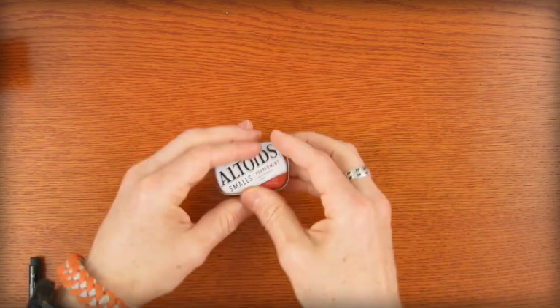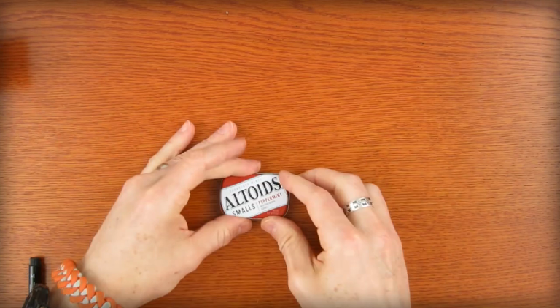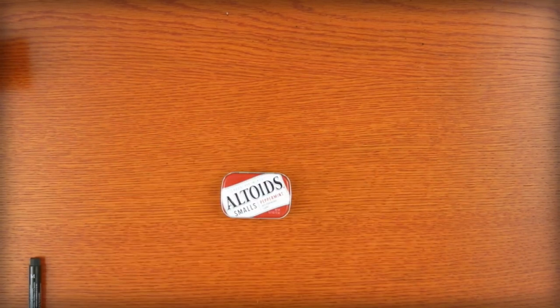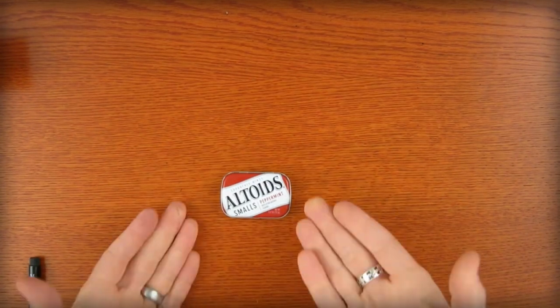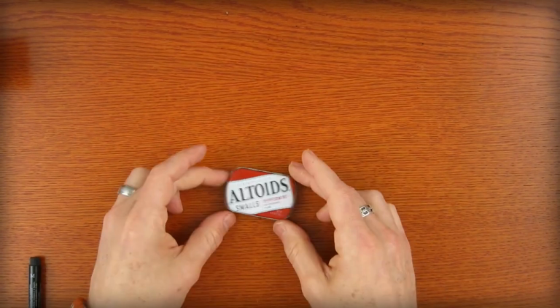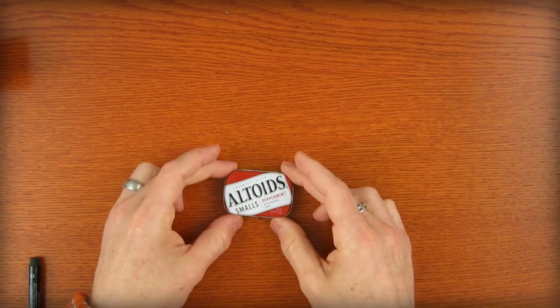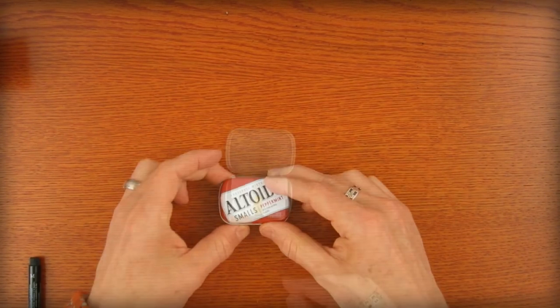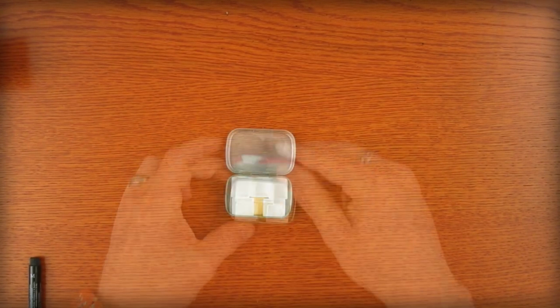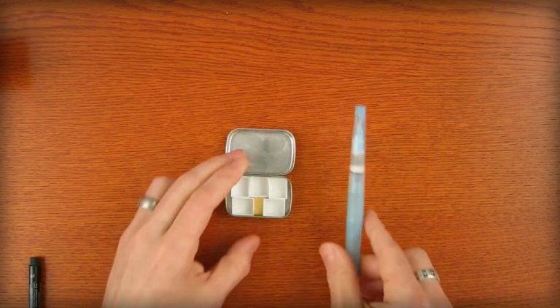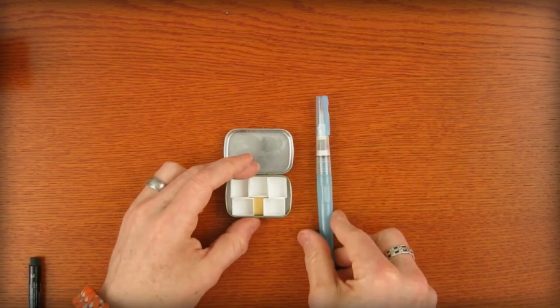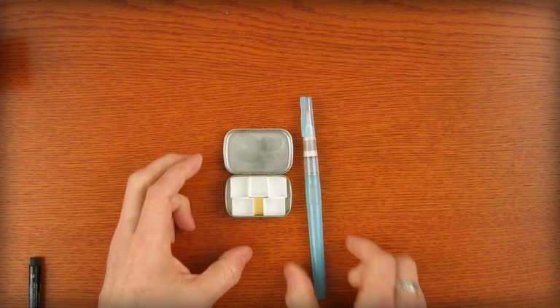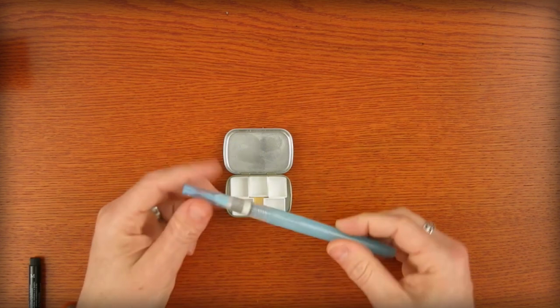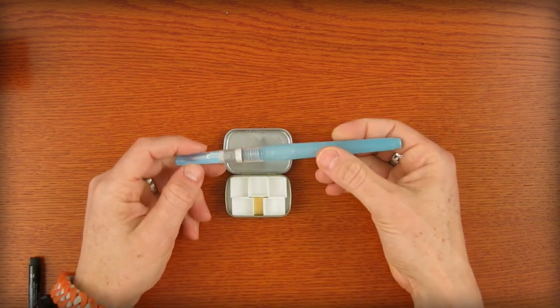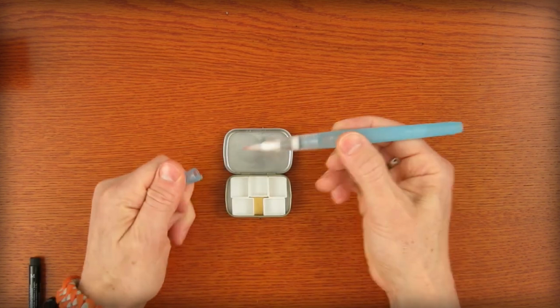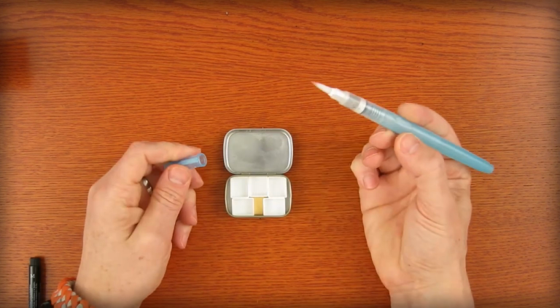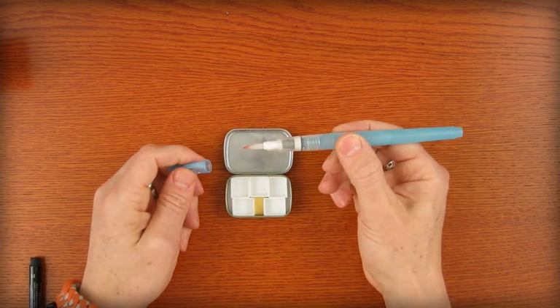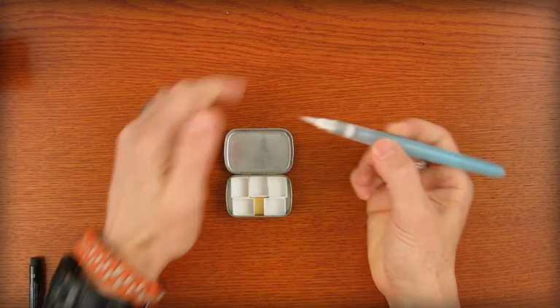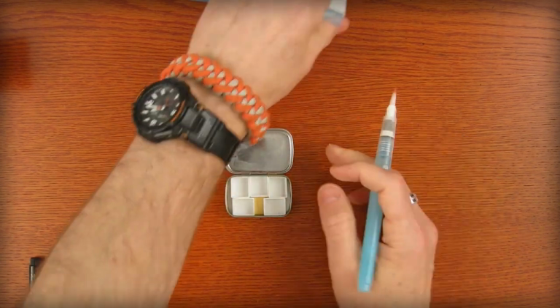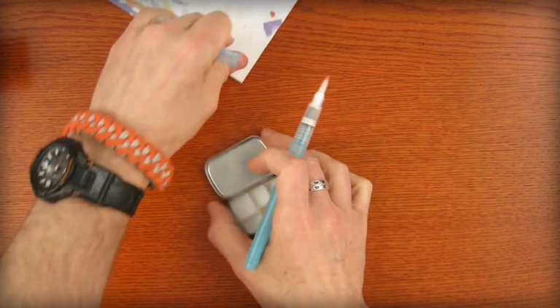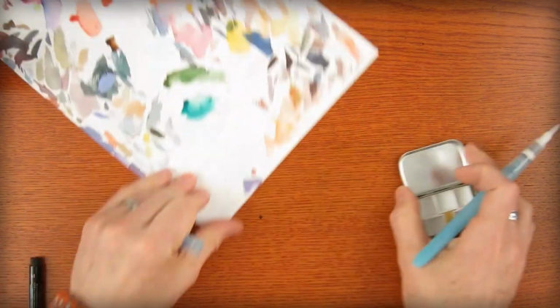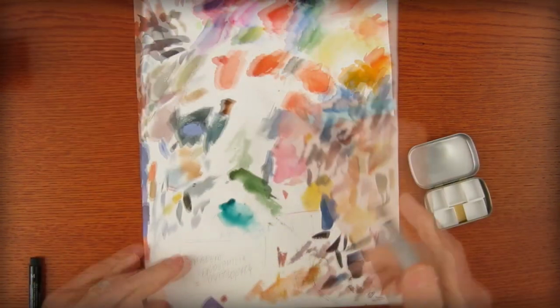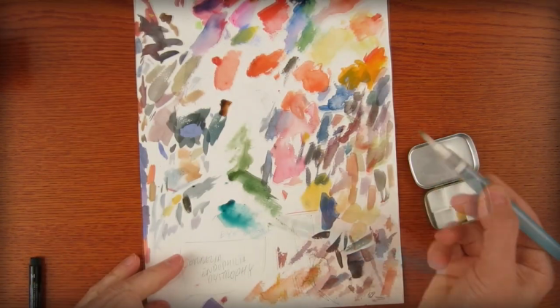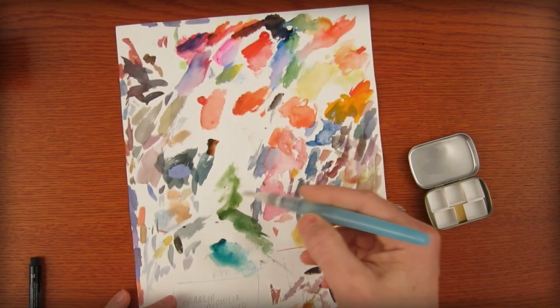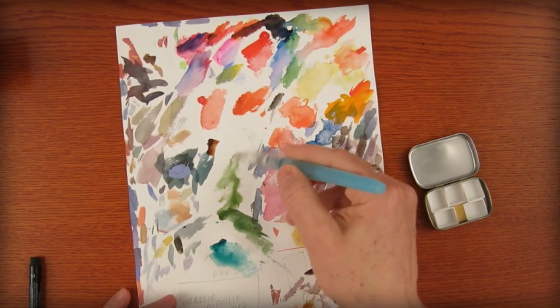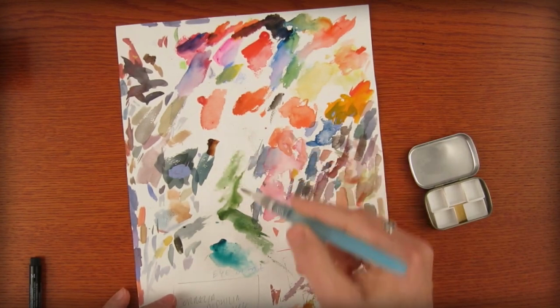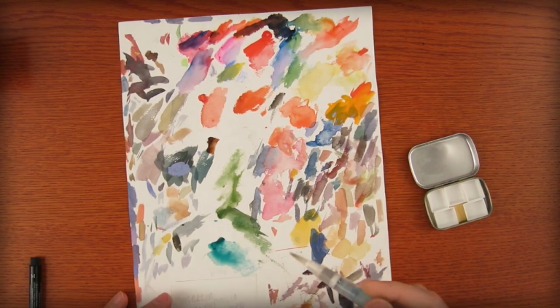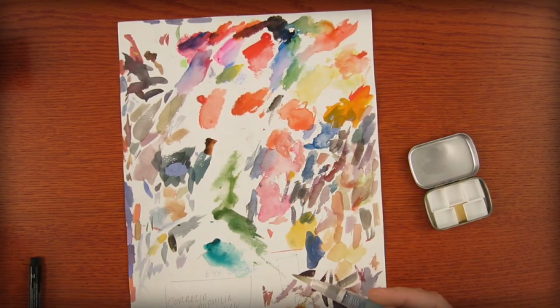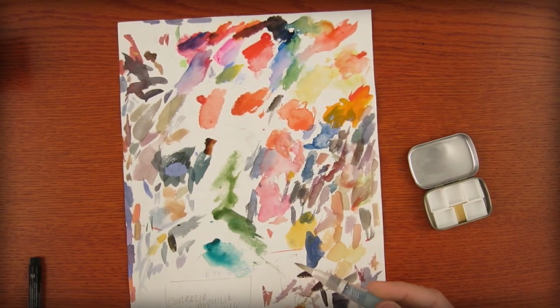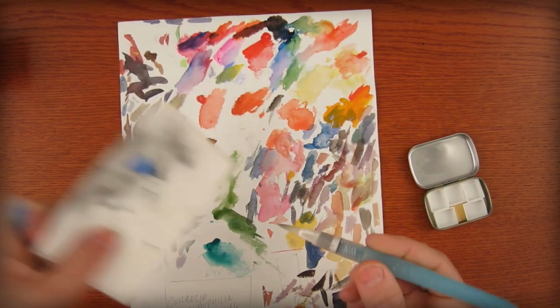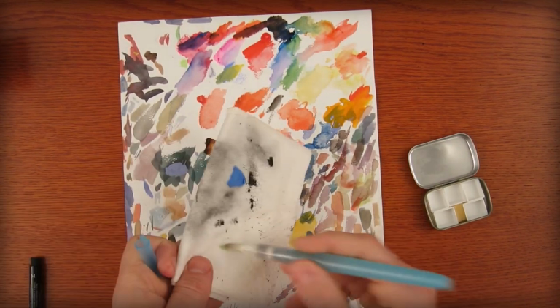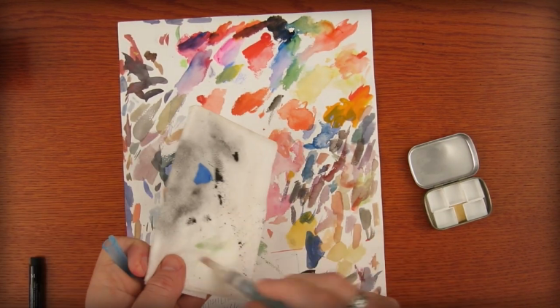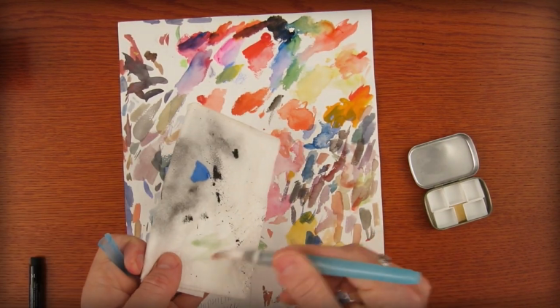Now I want to make the pocket-sized Altoid version of that. With this smaller kit I'll use a water-filled watercolor brush. It allows you to squeeze the water out as you go, and then you can wipe off the excess color to begin again.